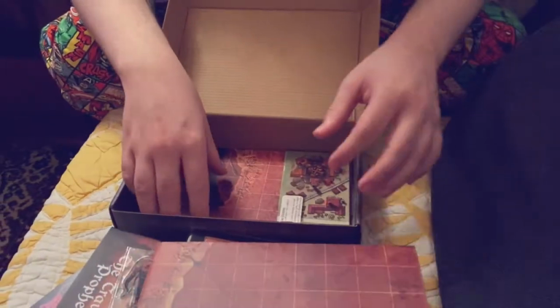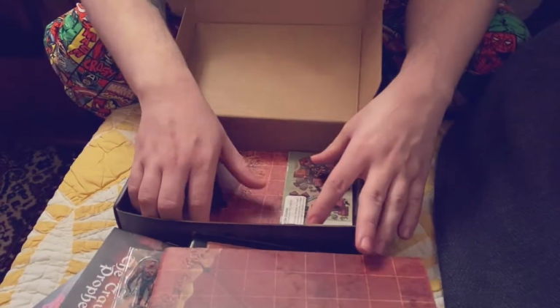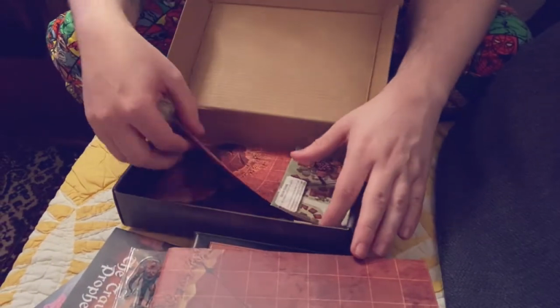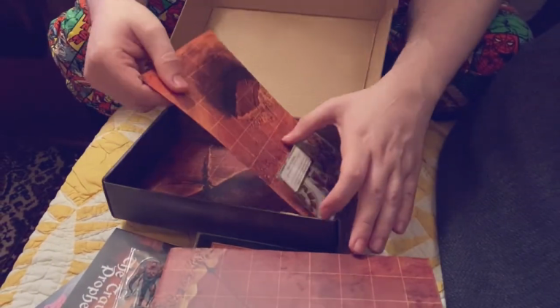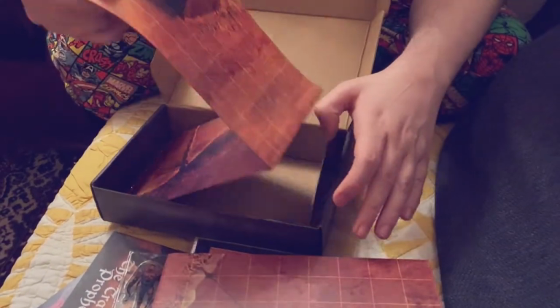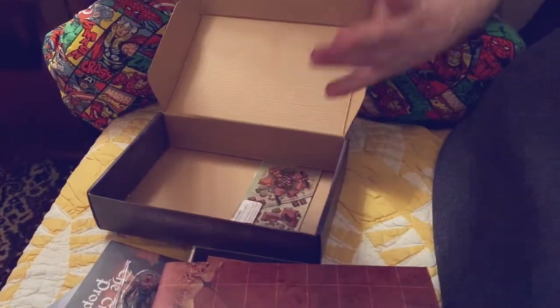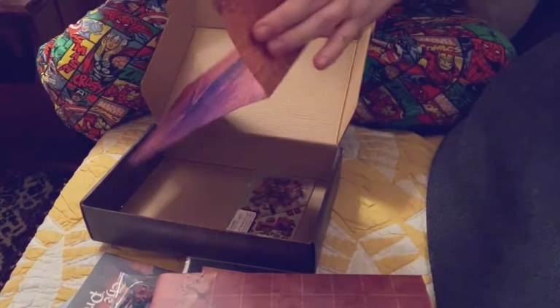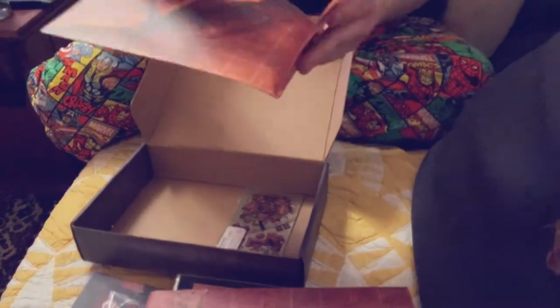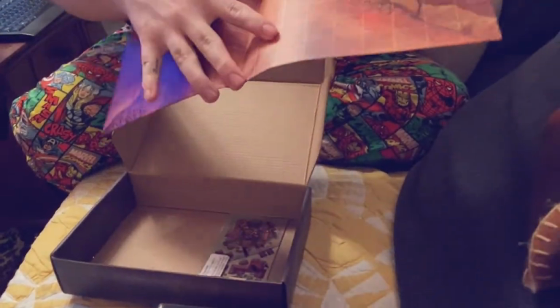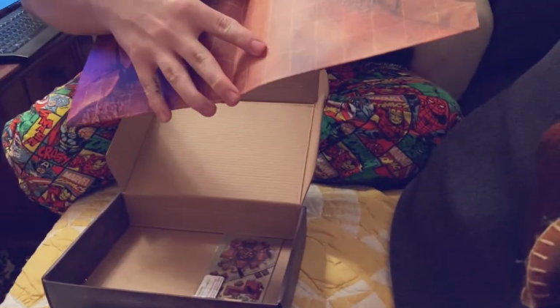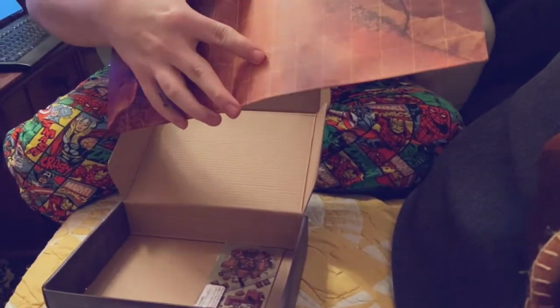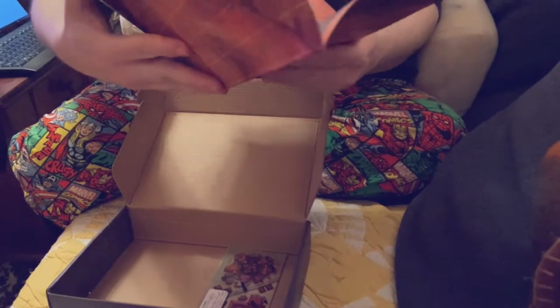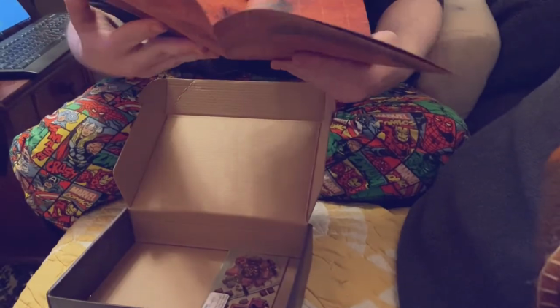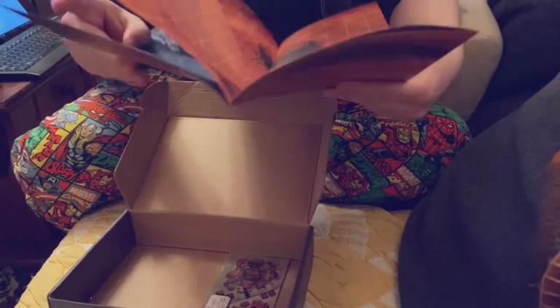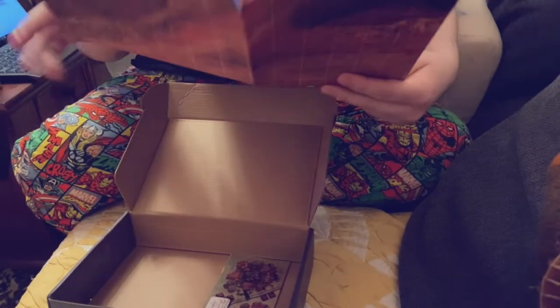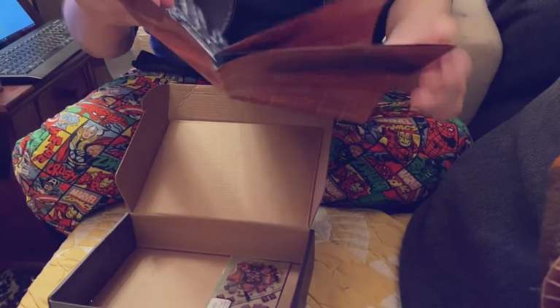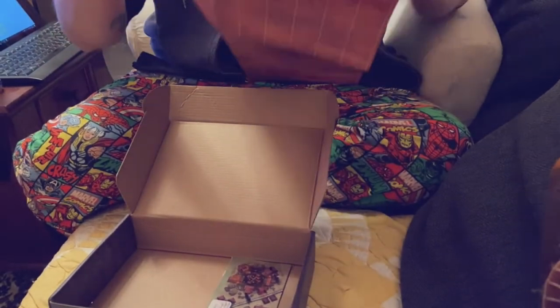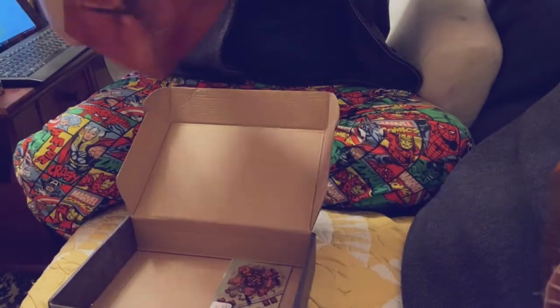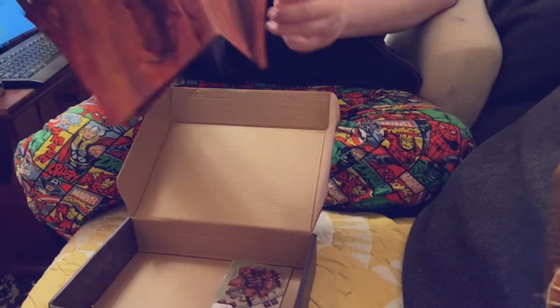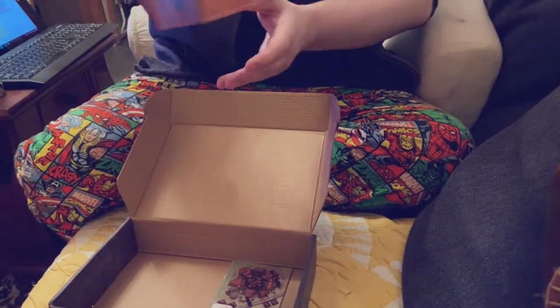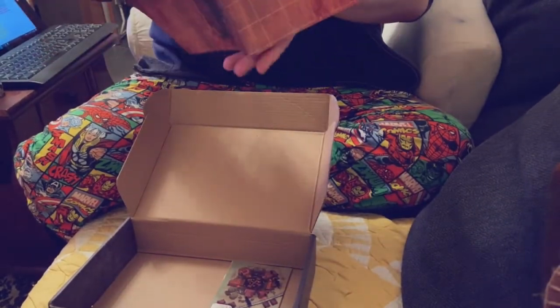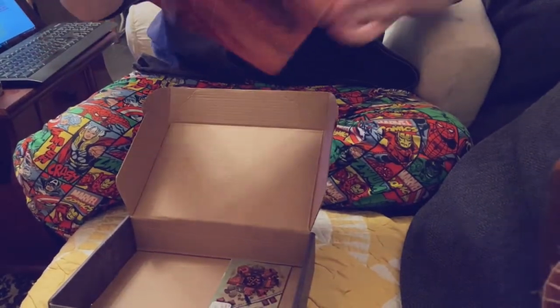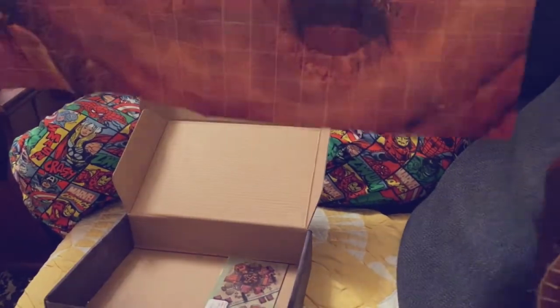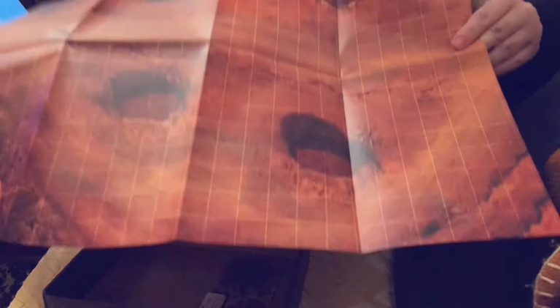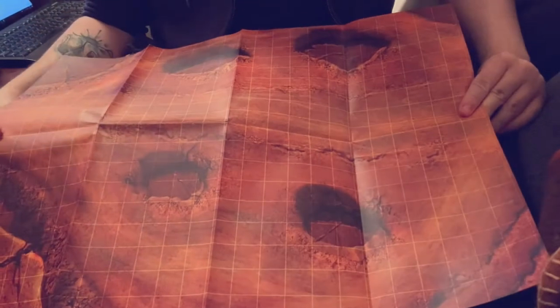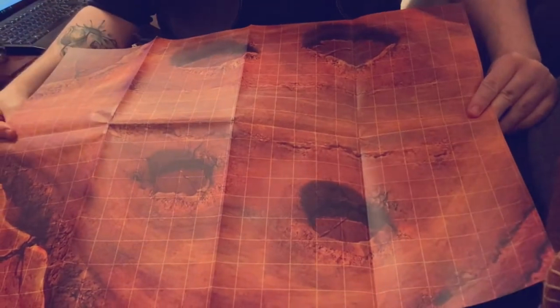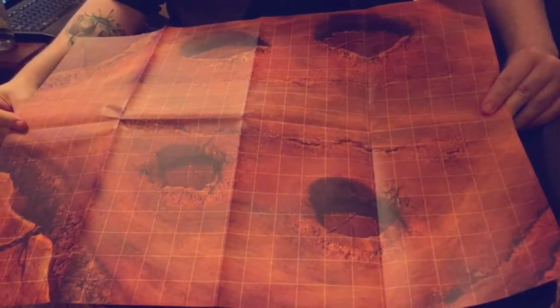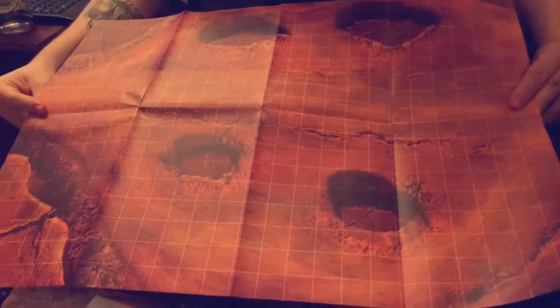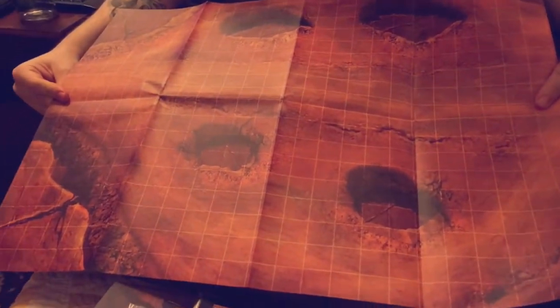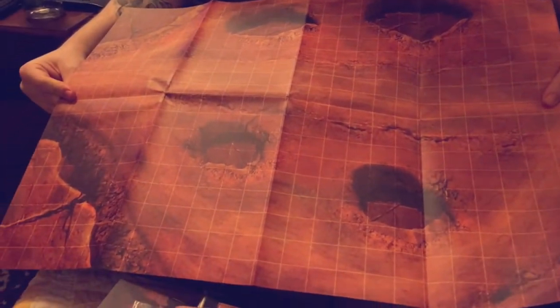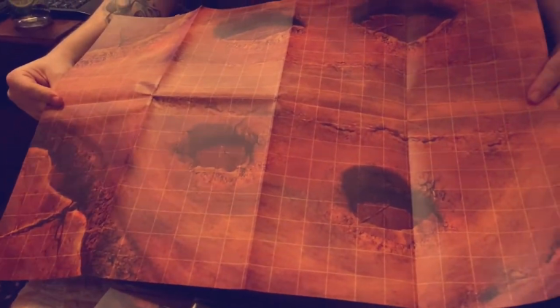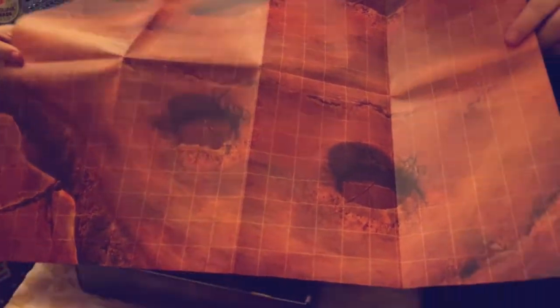There's a second map in this one as well. As I said, sometimes they come with one double-sided, sometimes they come with two. More terrain, more map for the road of the race.